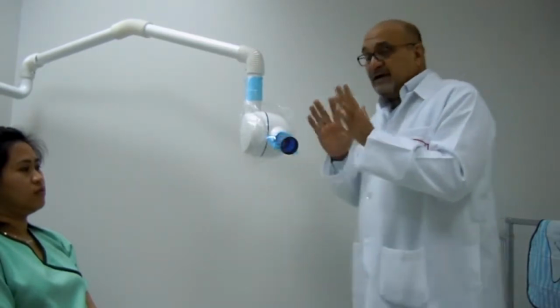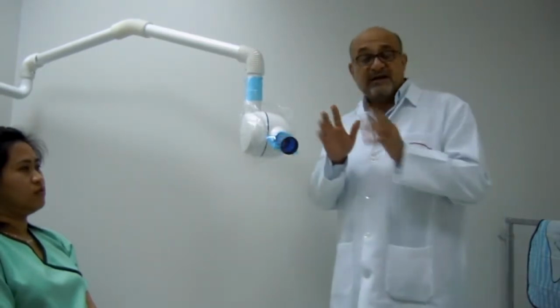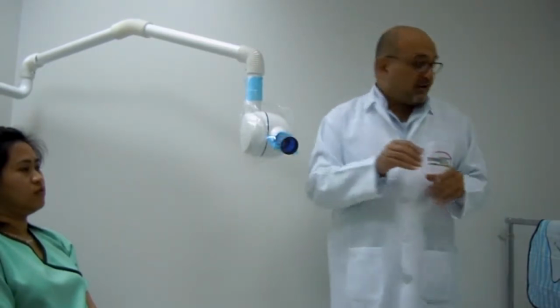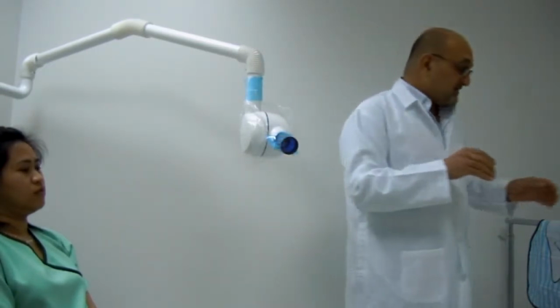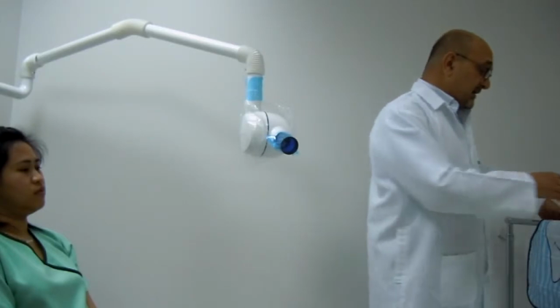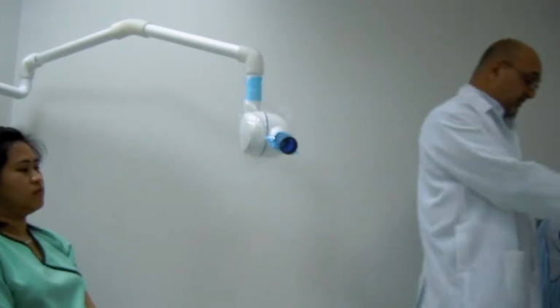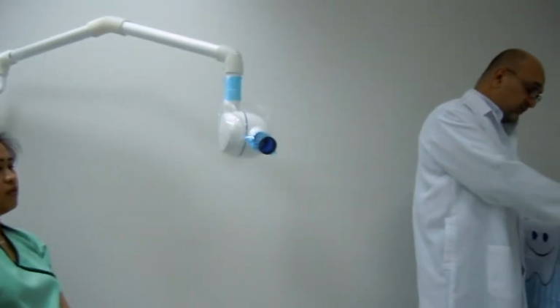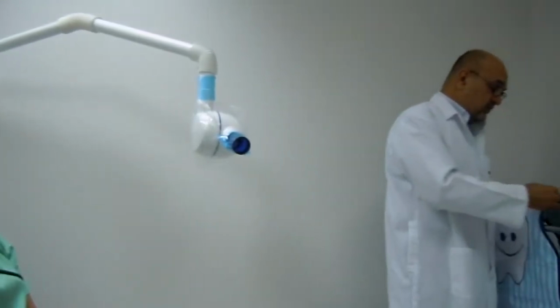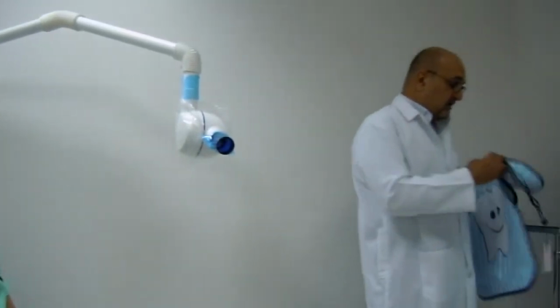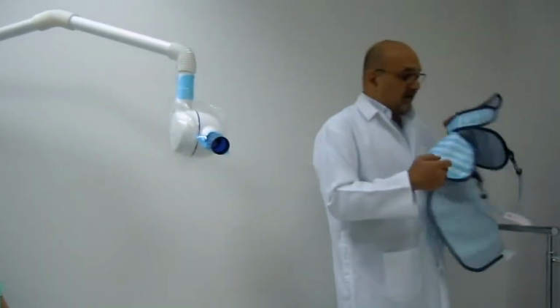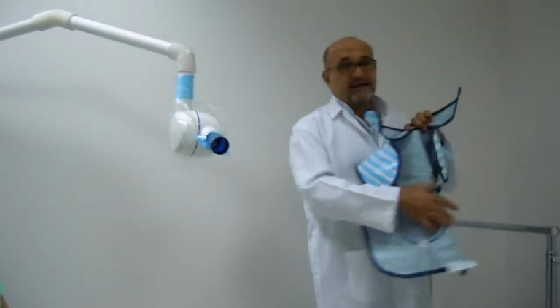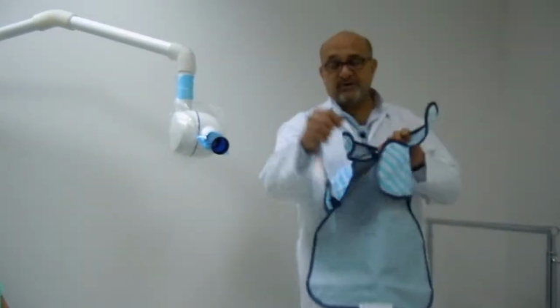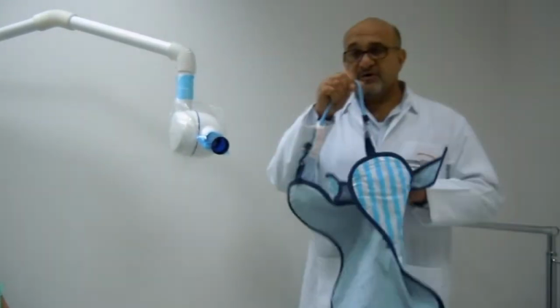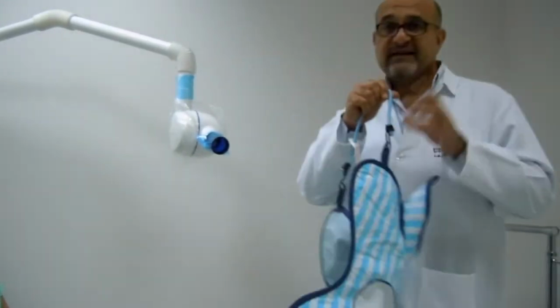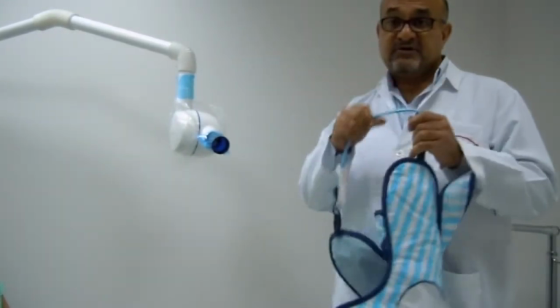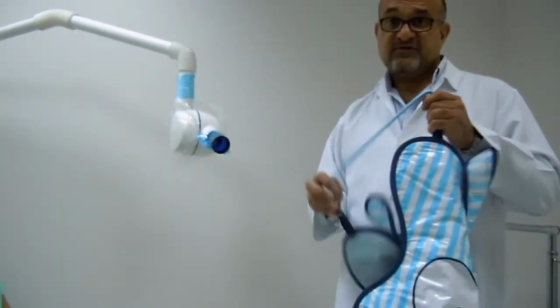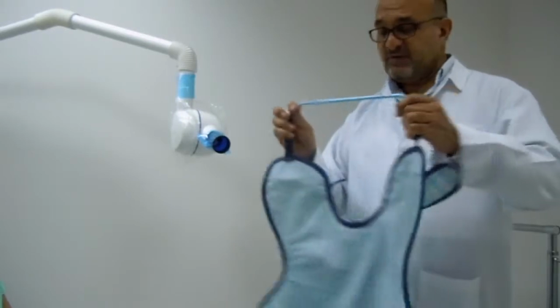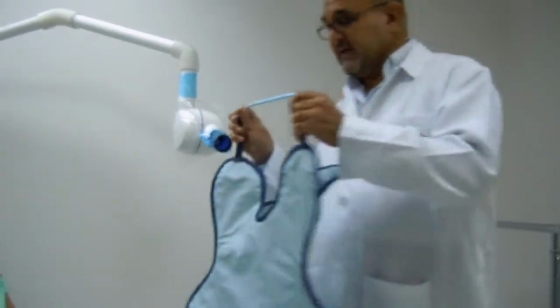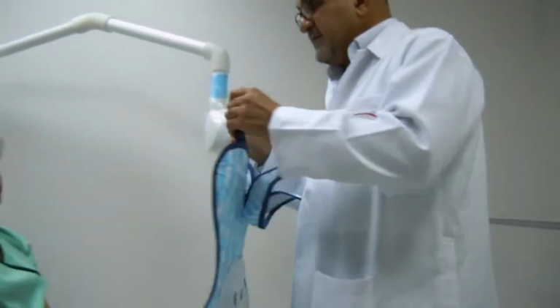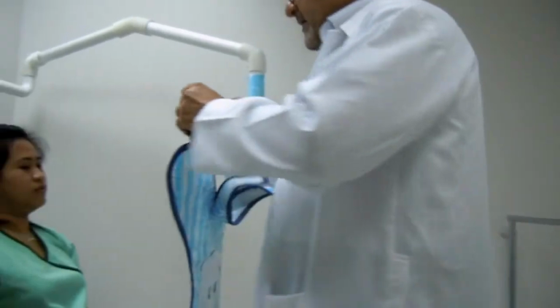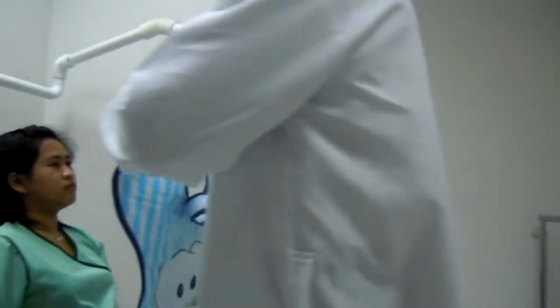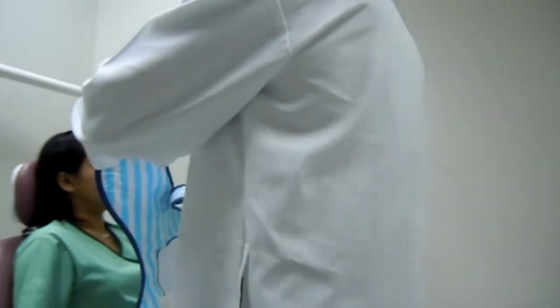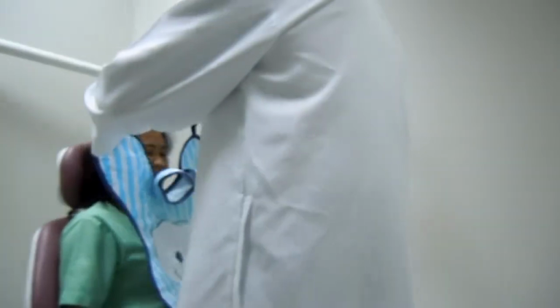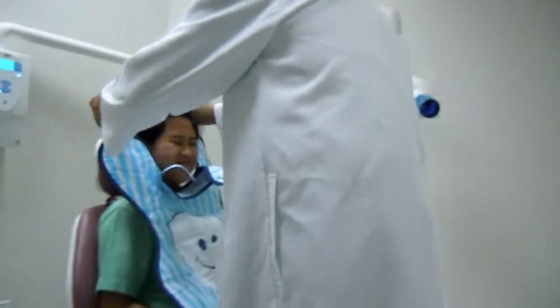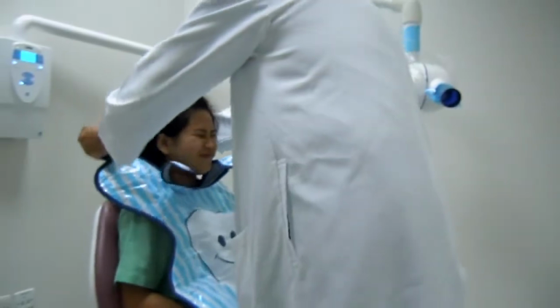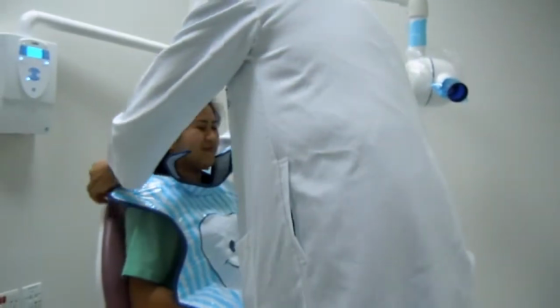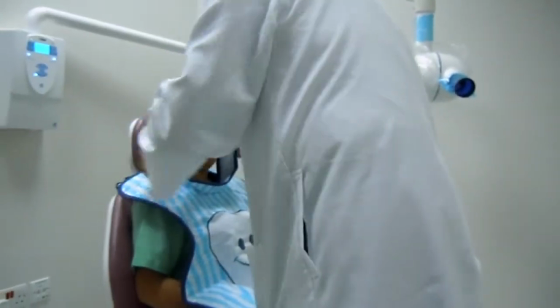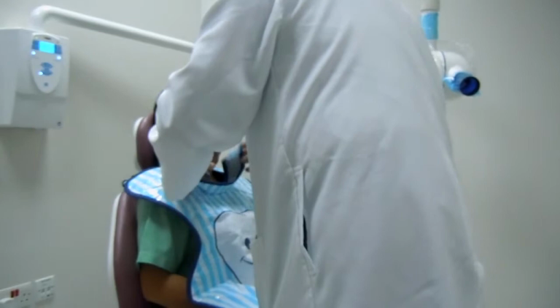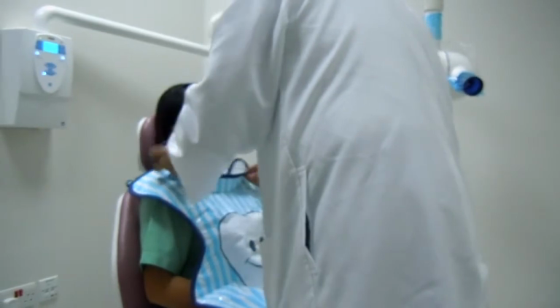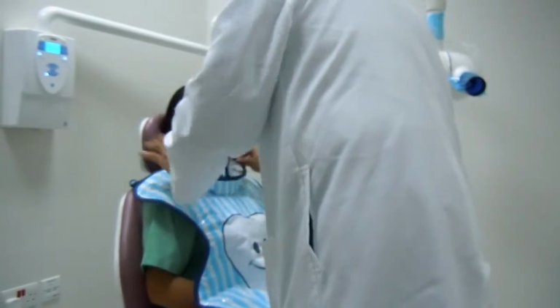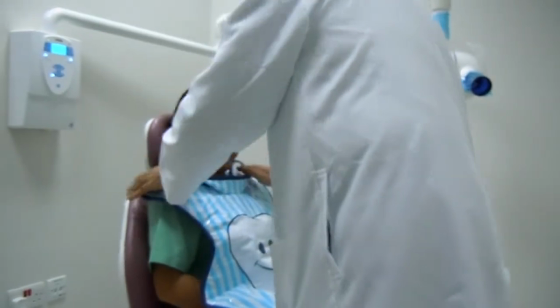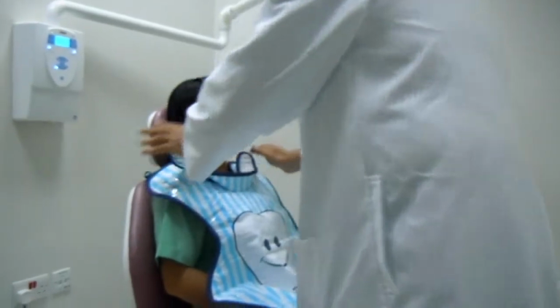With ungloved hands, I'm going to take the lead apron, because the lead apron is supposedly cleaned and disinfected, and I will place the lead apron on the patient.